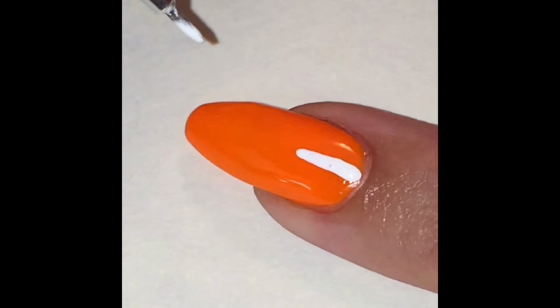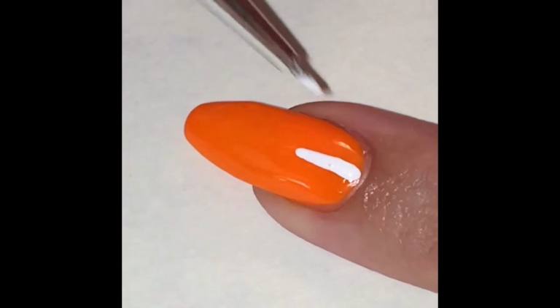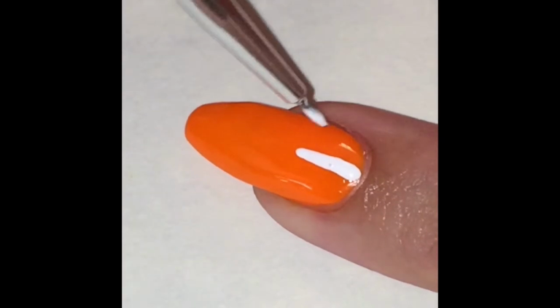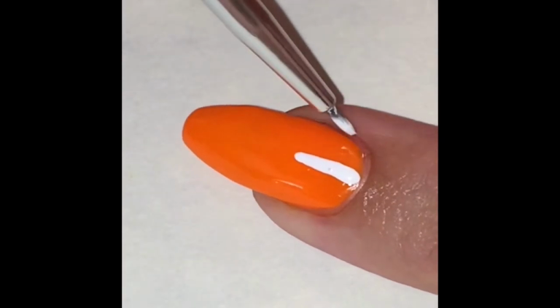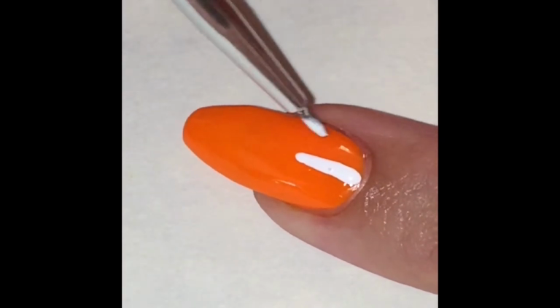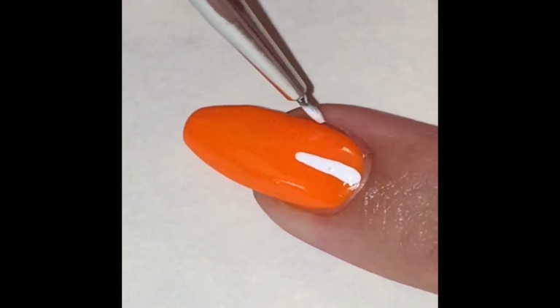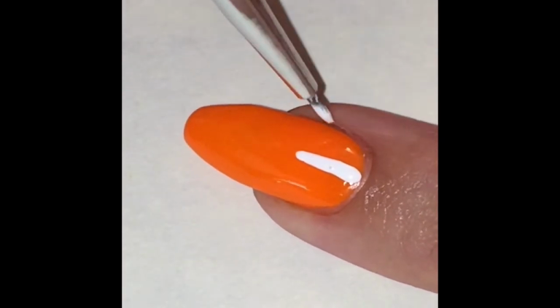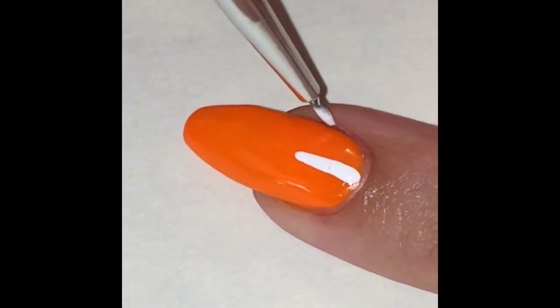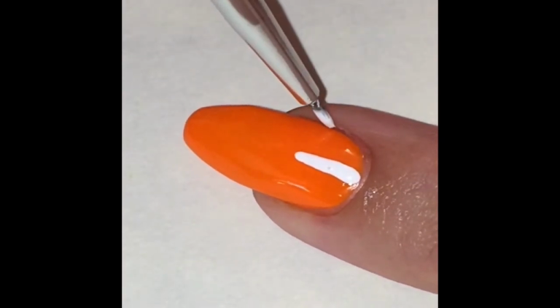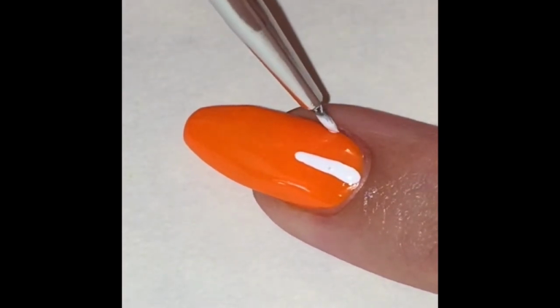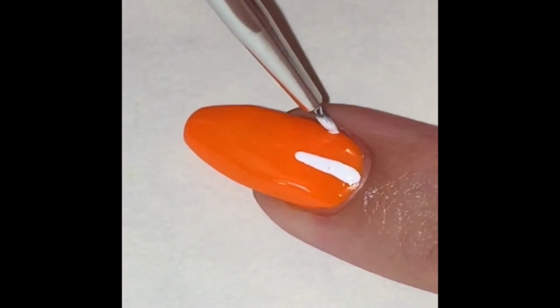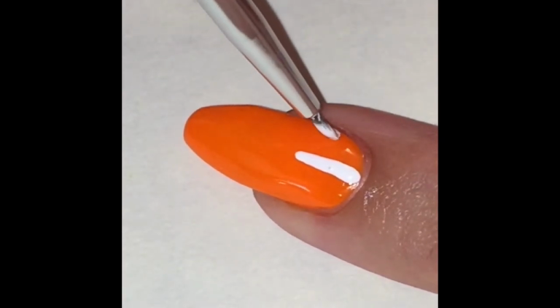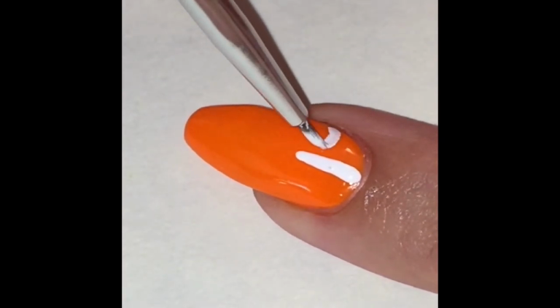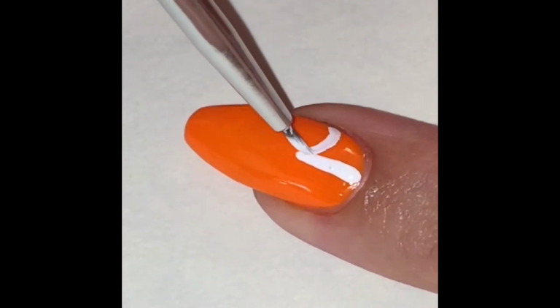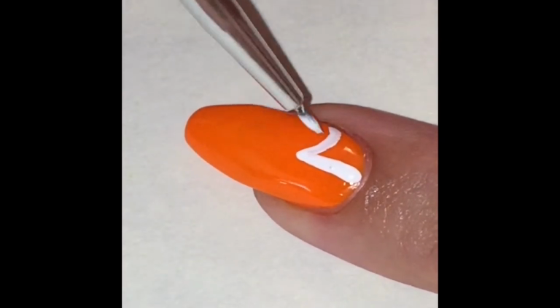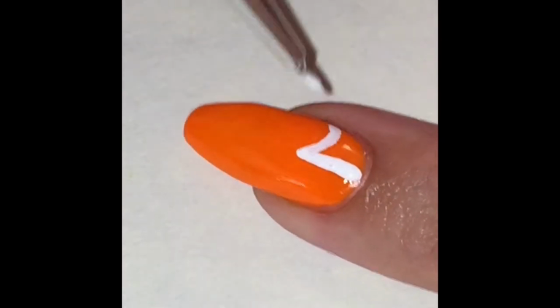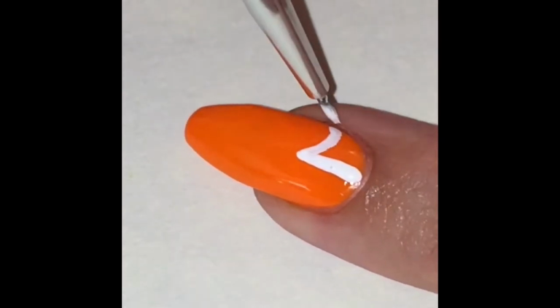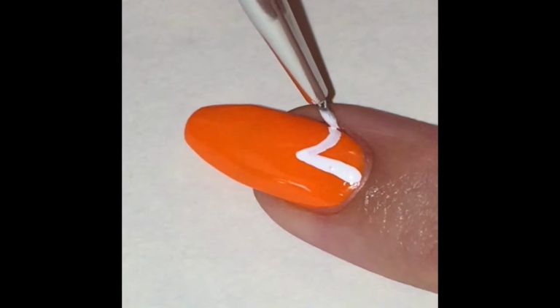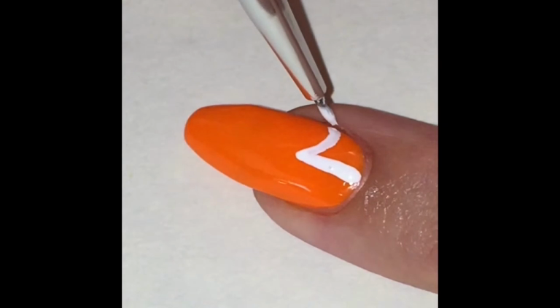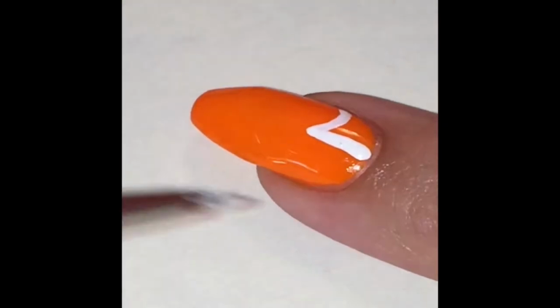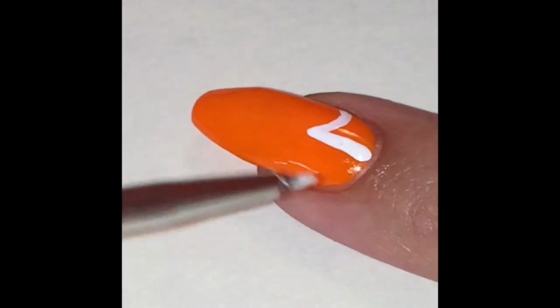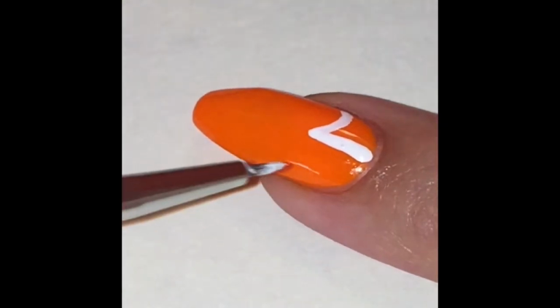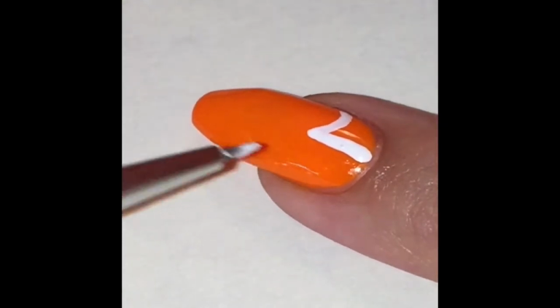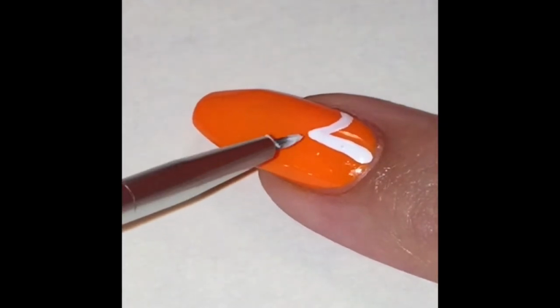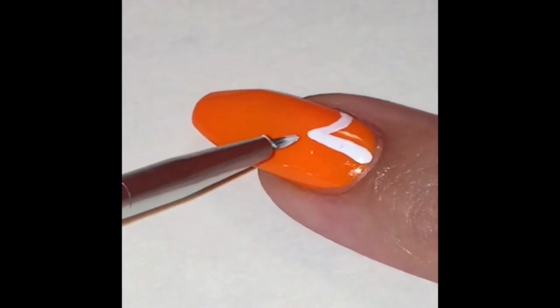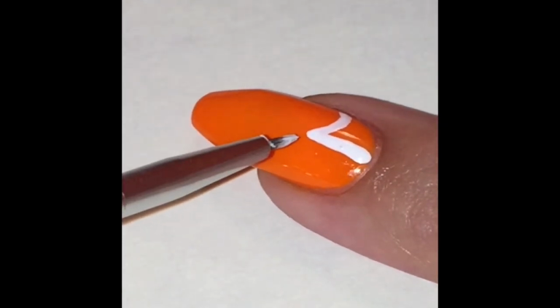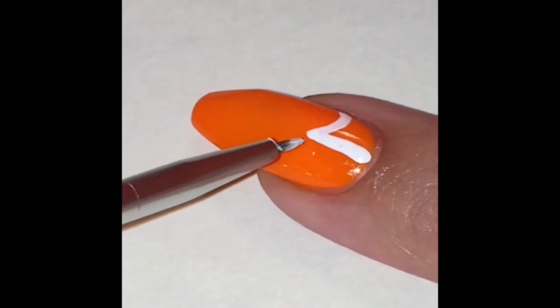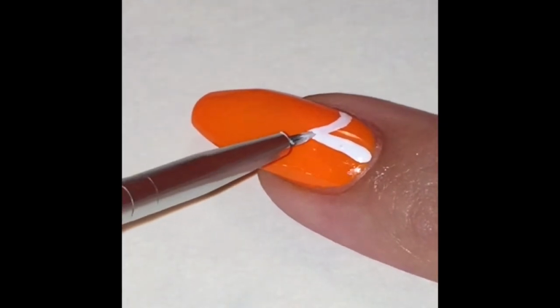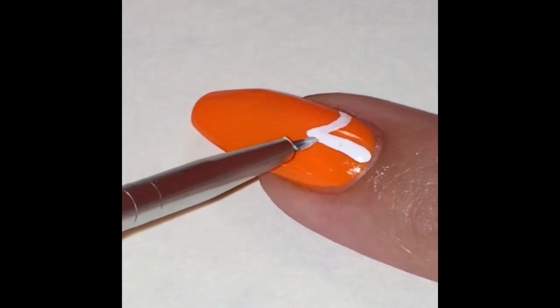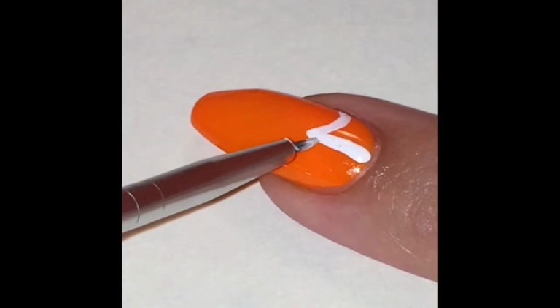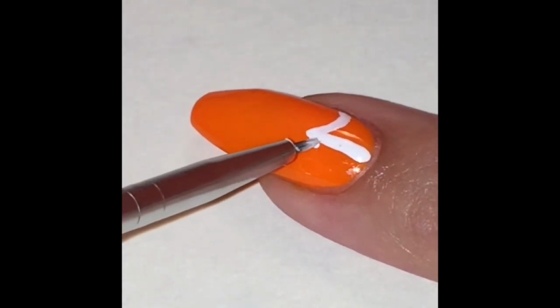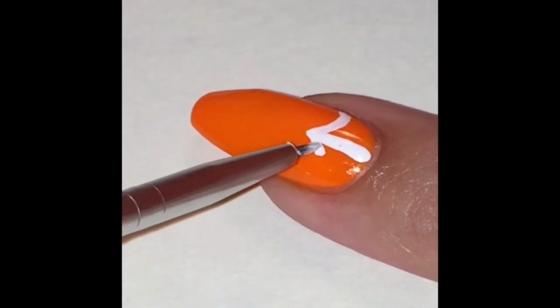You can also use polish for this. I just always did prefer to use acrylic paint.